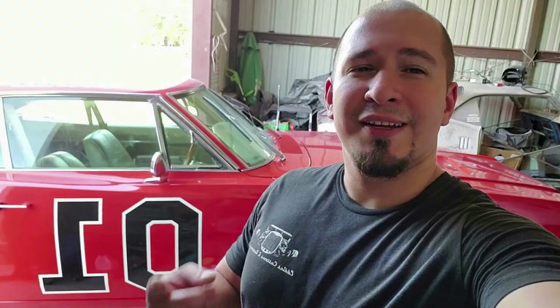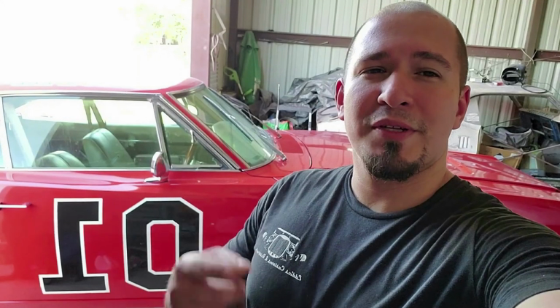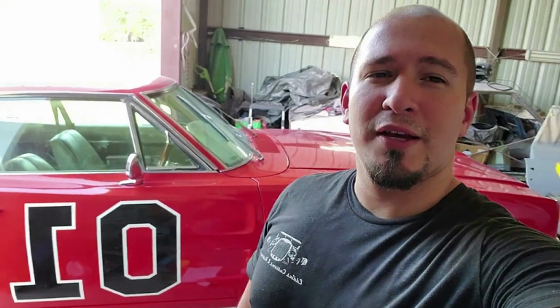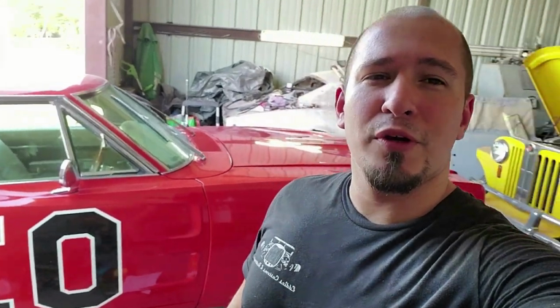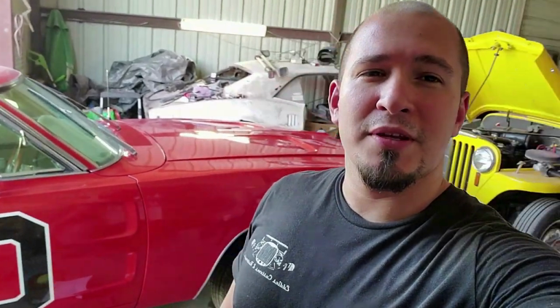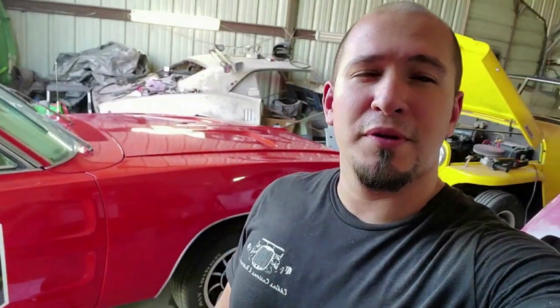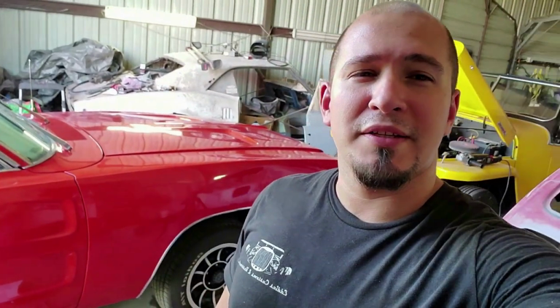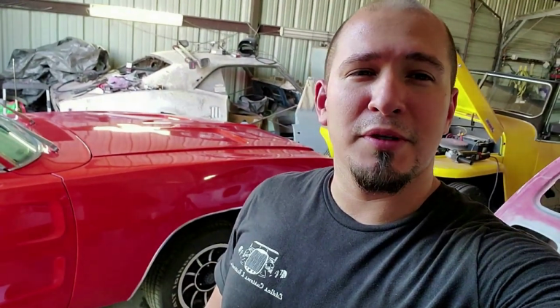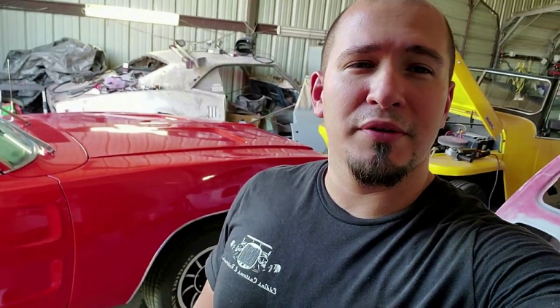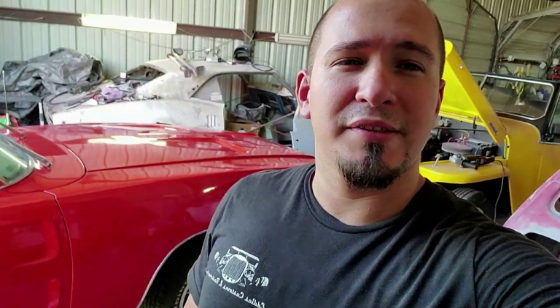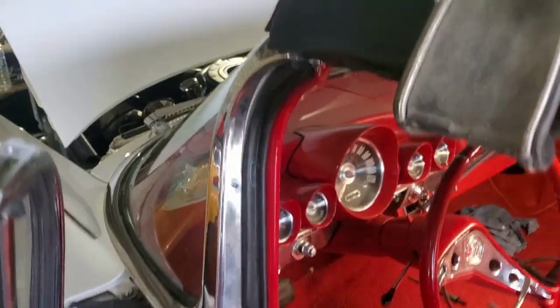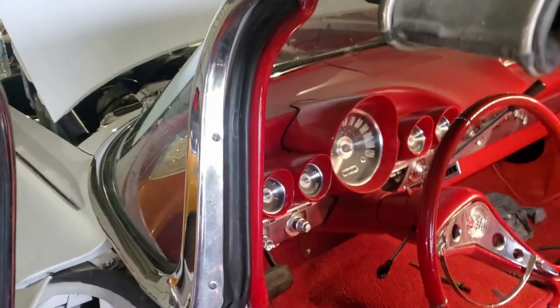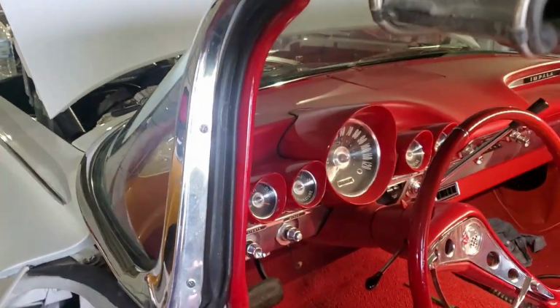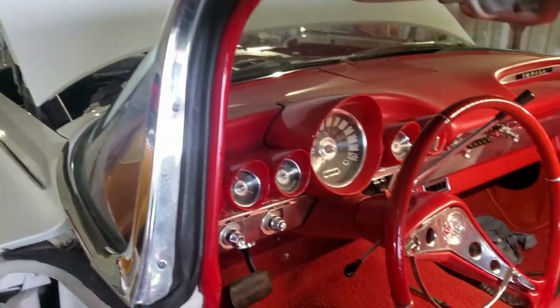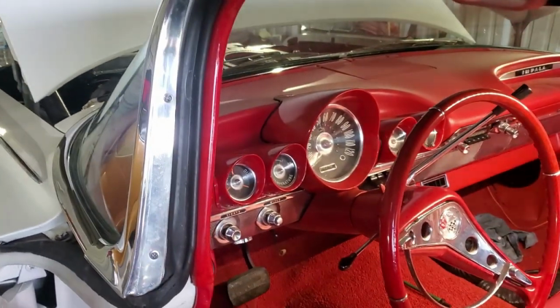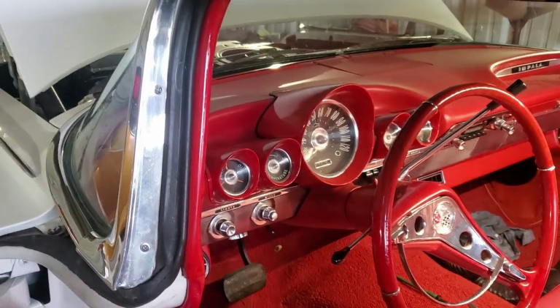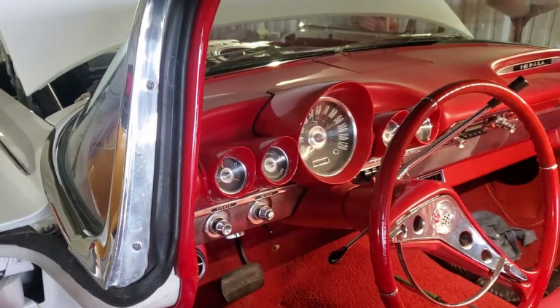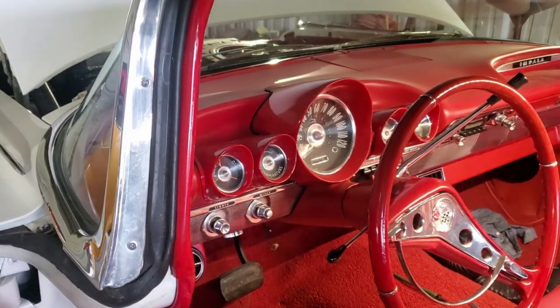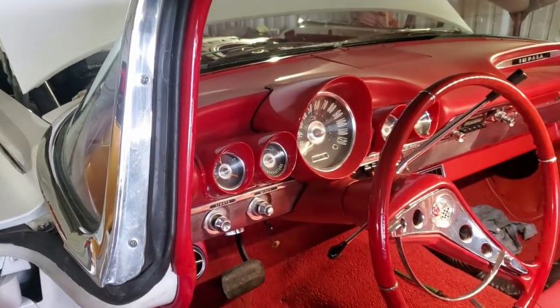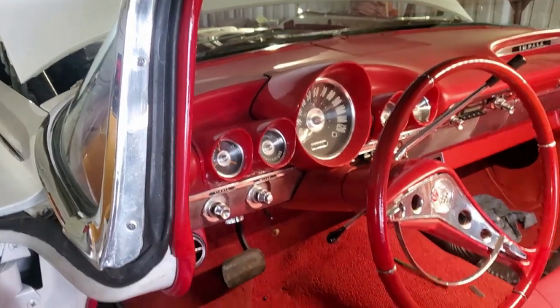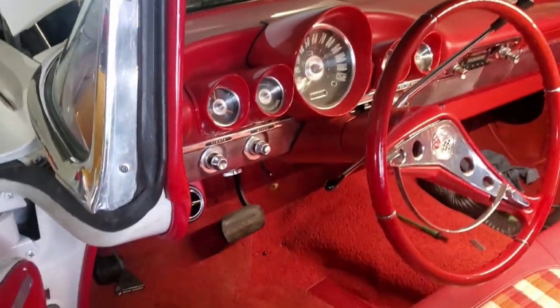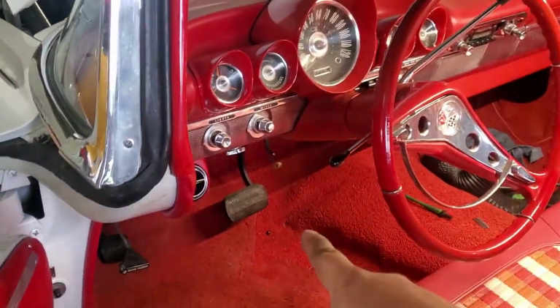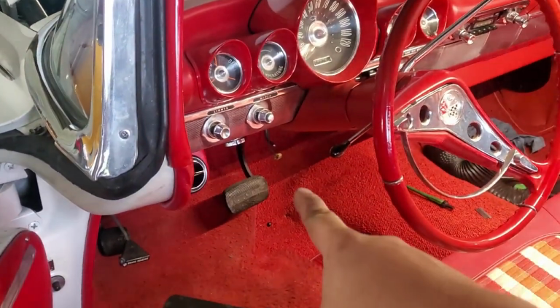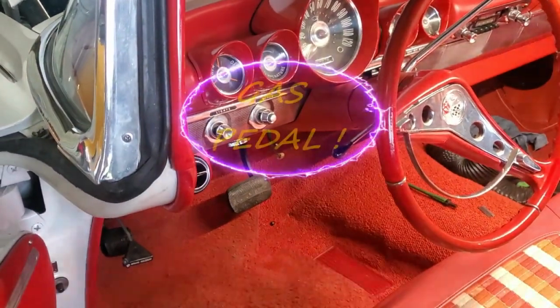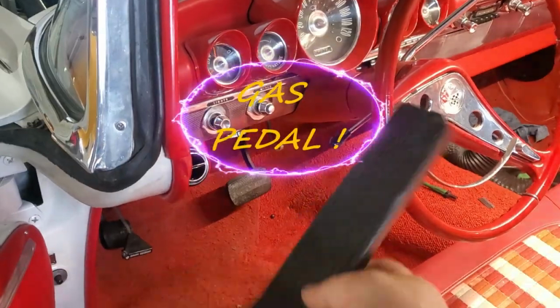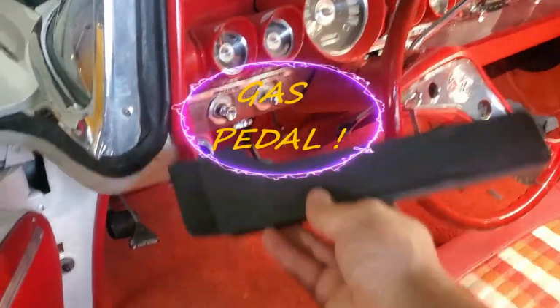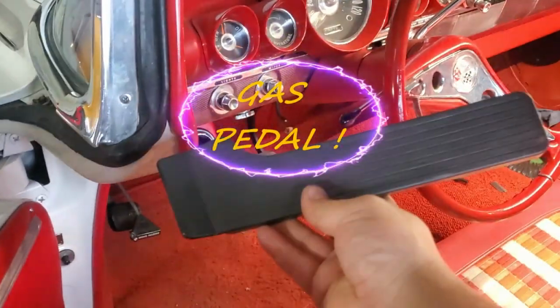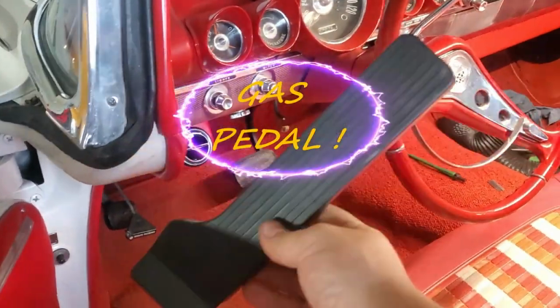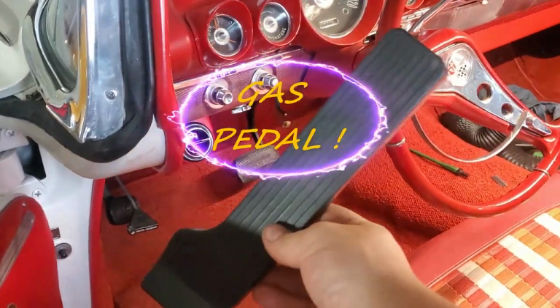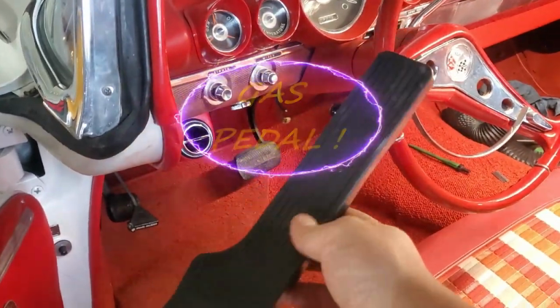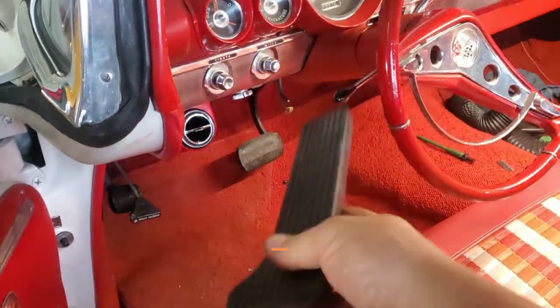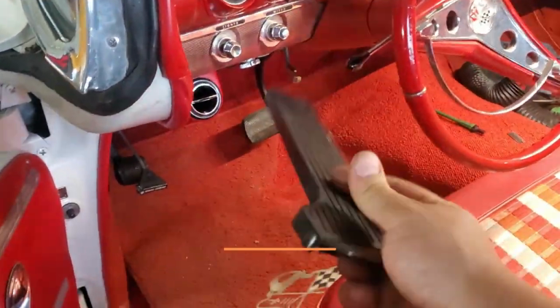Hey, what is up you guys and welcome to this episode of Eddie's Customs and Restorations. Today we have a 1959 Chevrolet Impala and it doesn't have a brake pedal, but I have it right here in my hand.